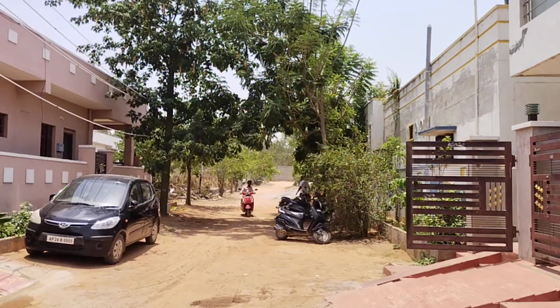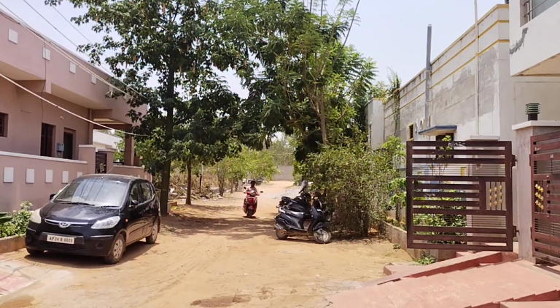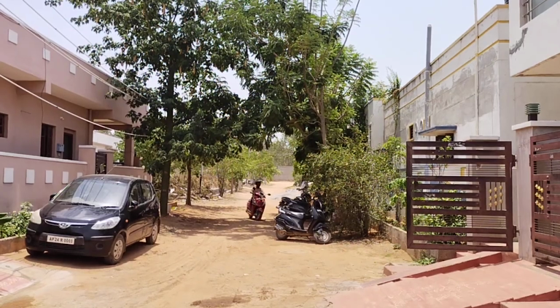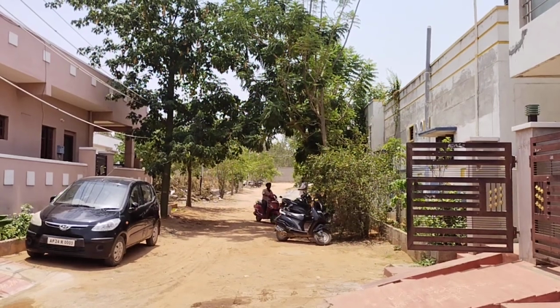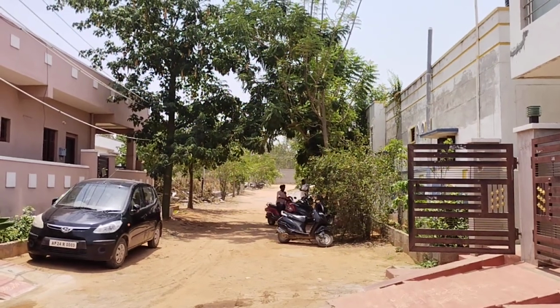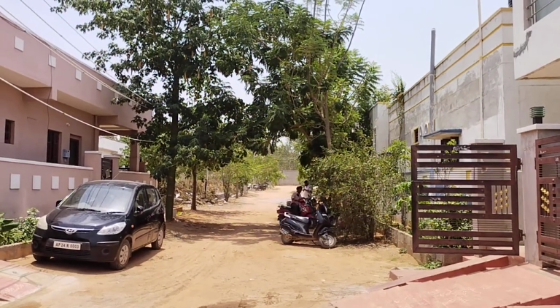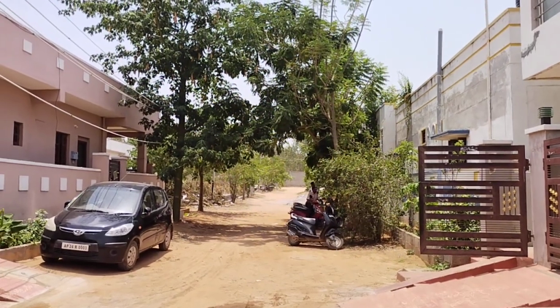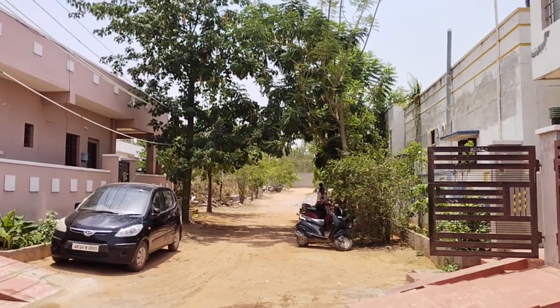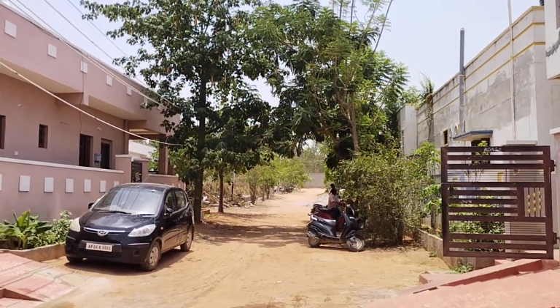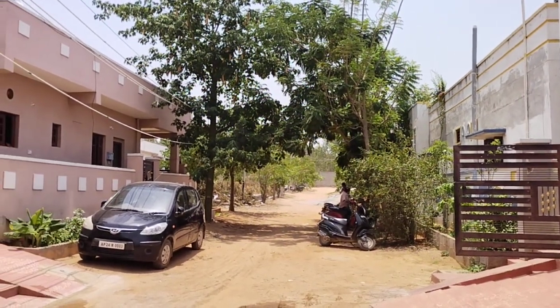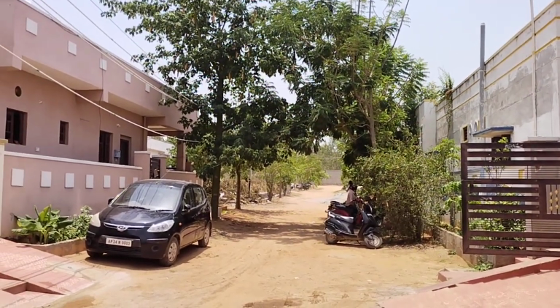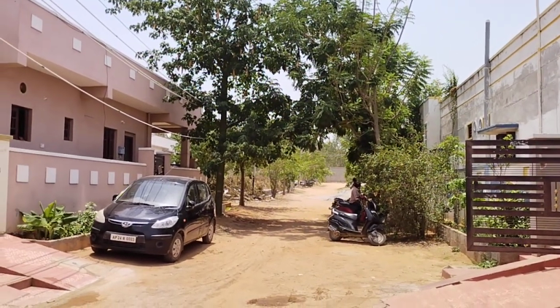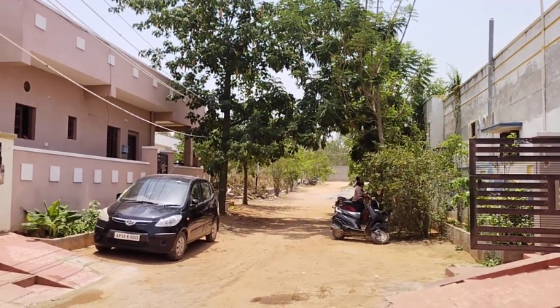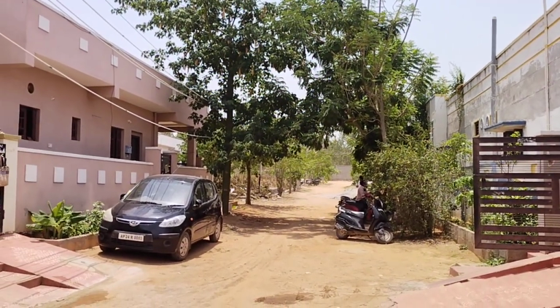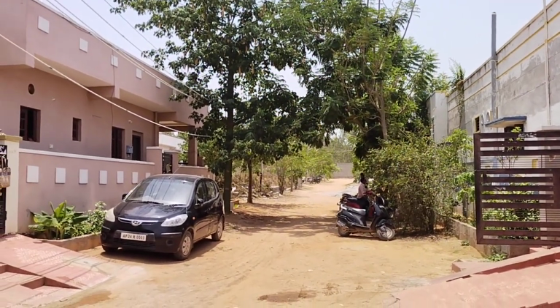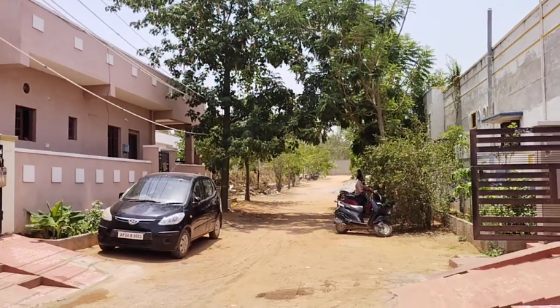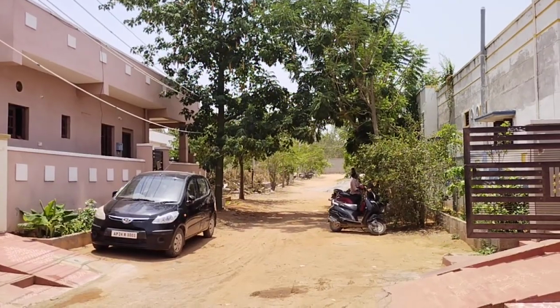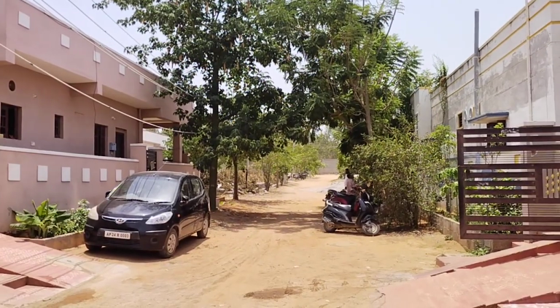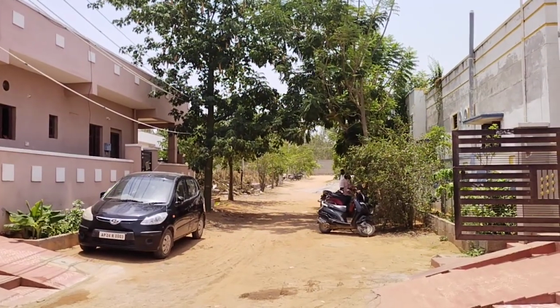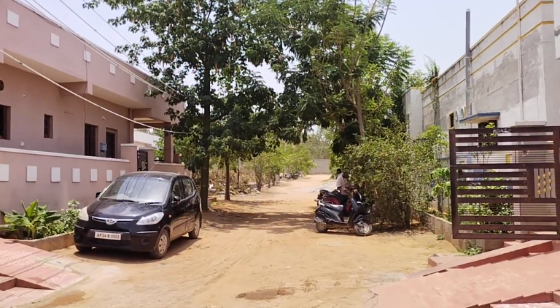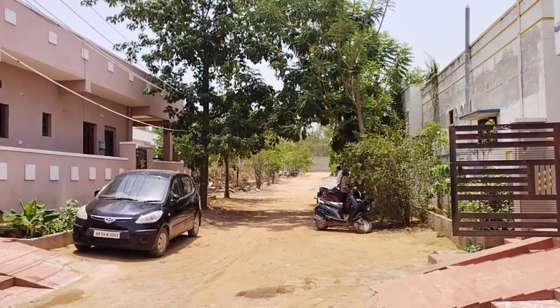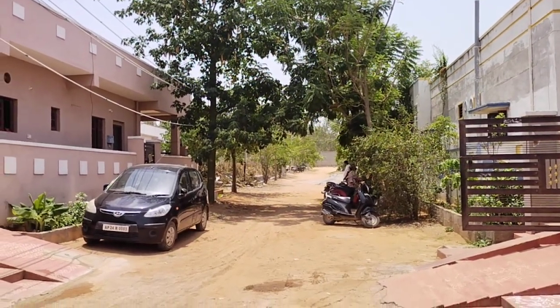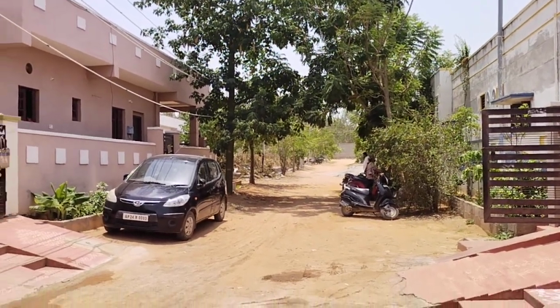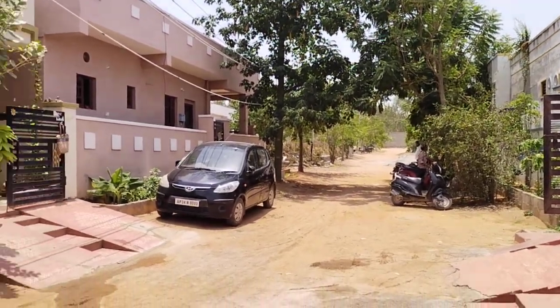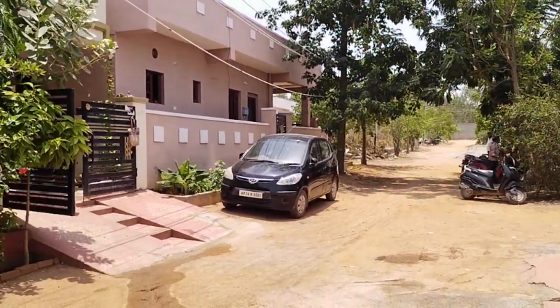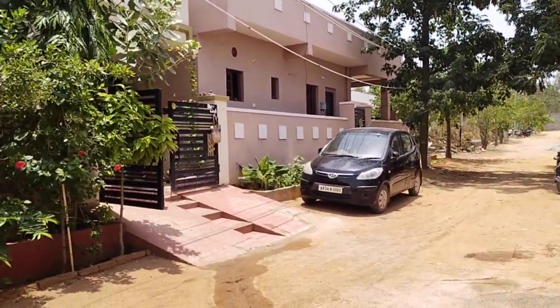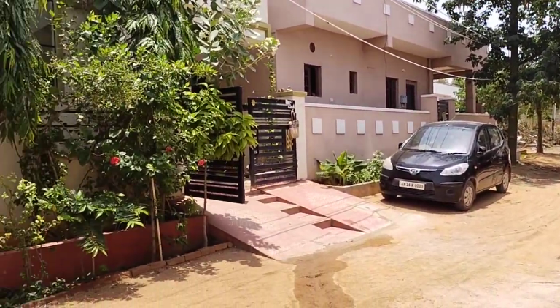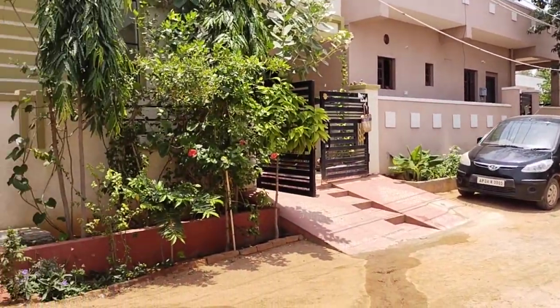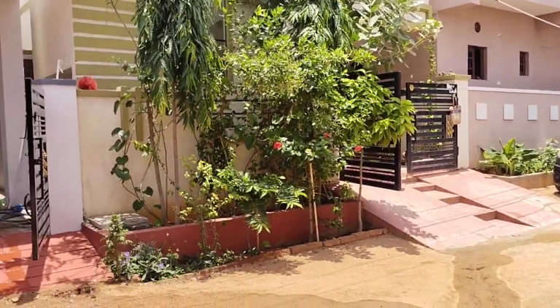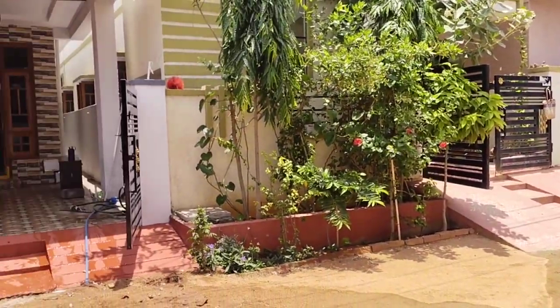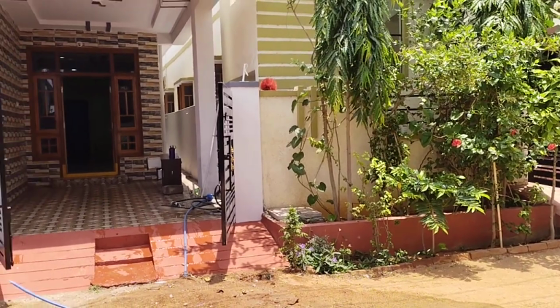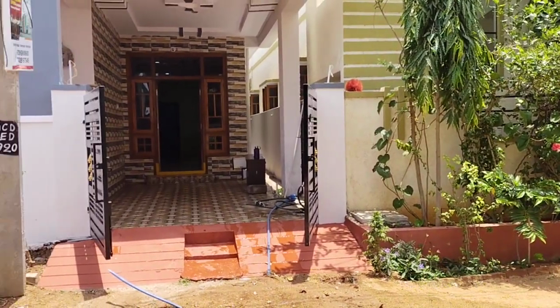Beautiful house. This is a 33-feet road. Next to me, there is a bus road. 33-feet road, east facing.